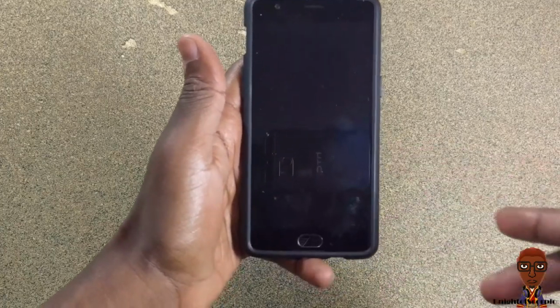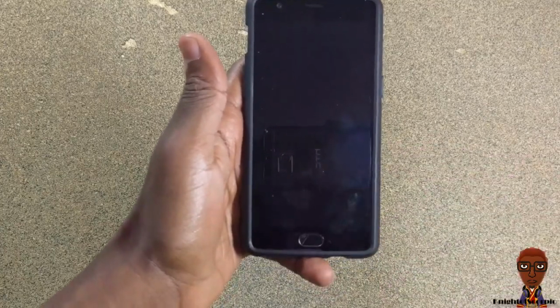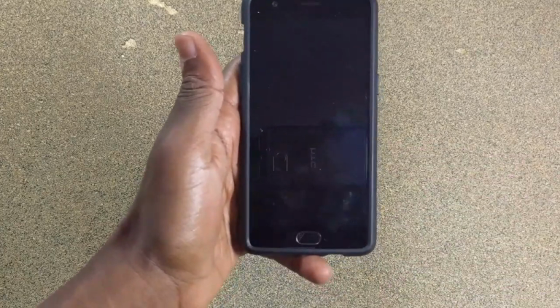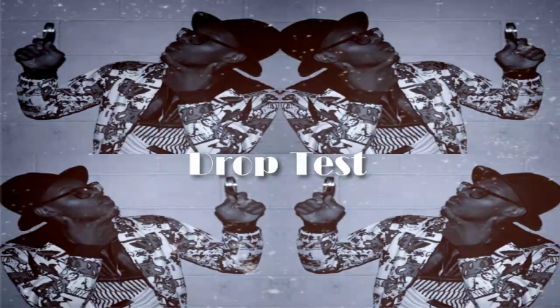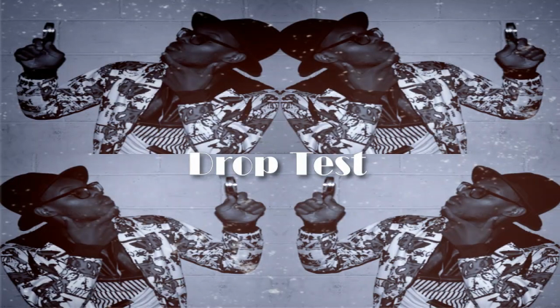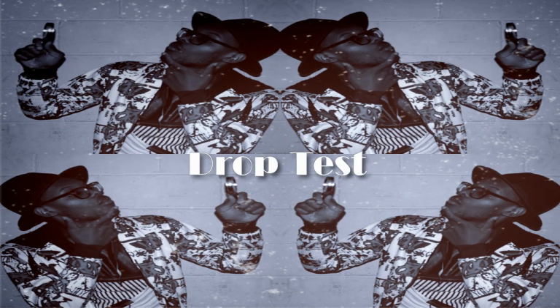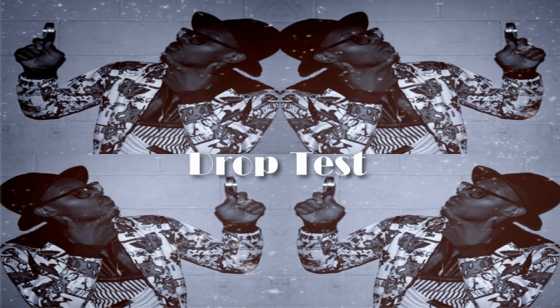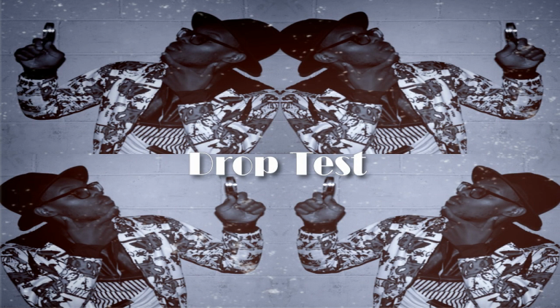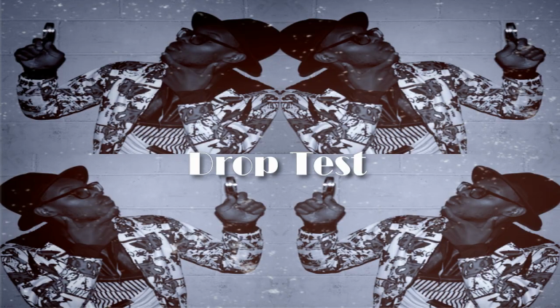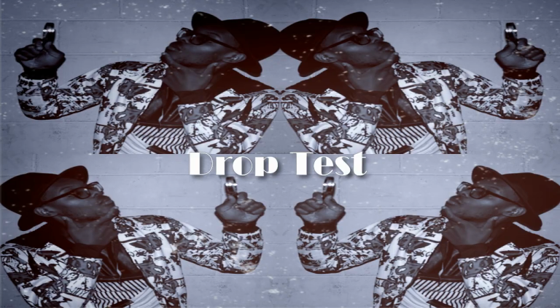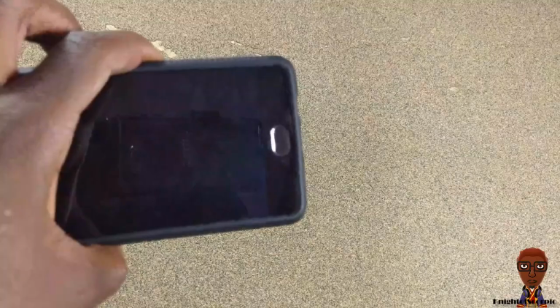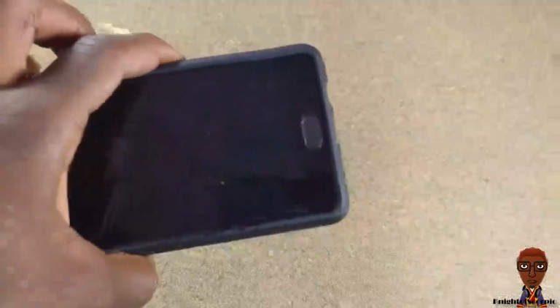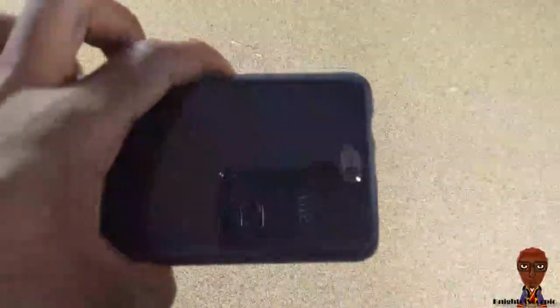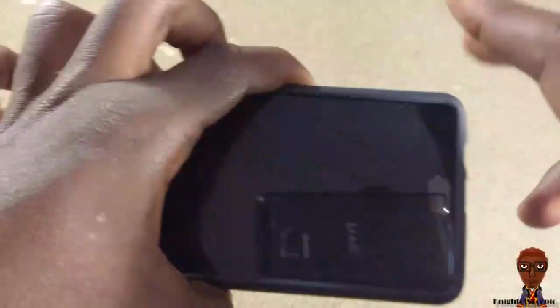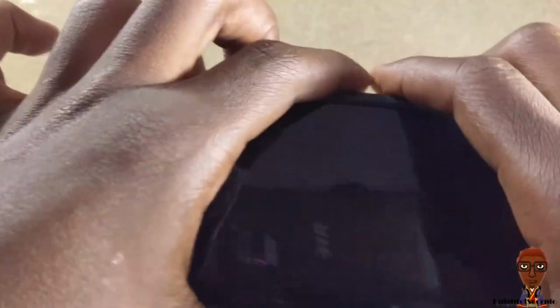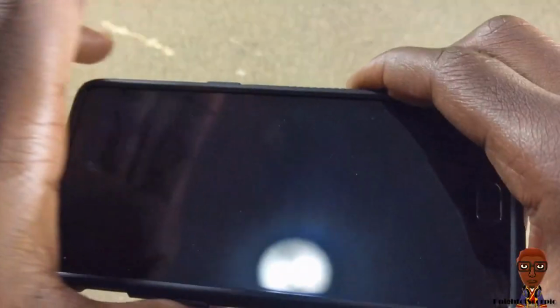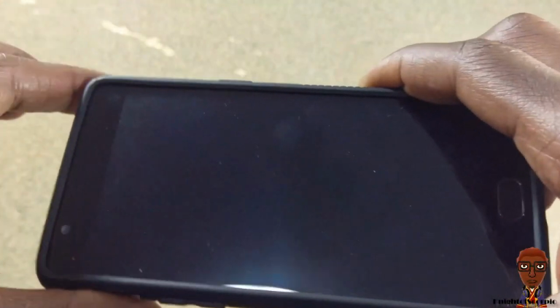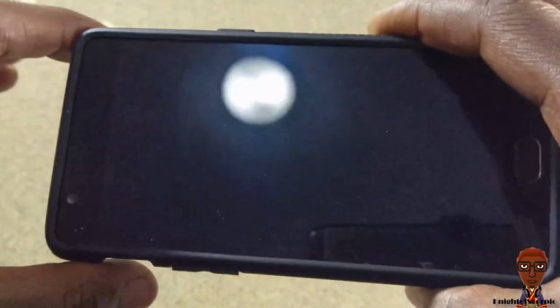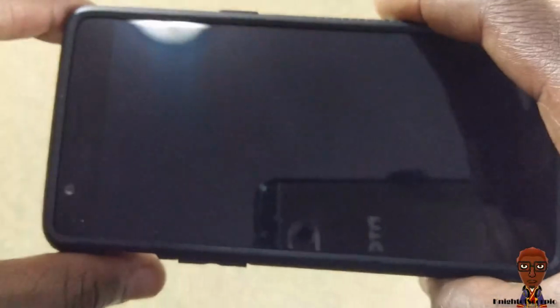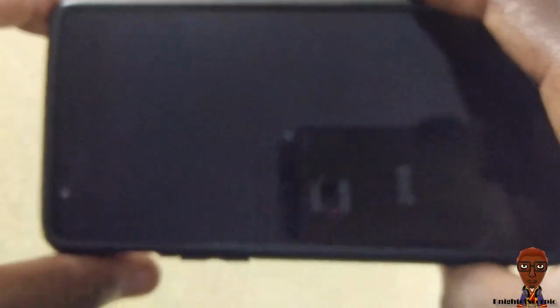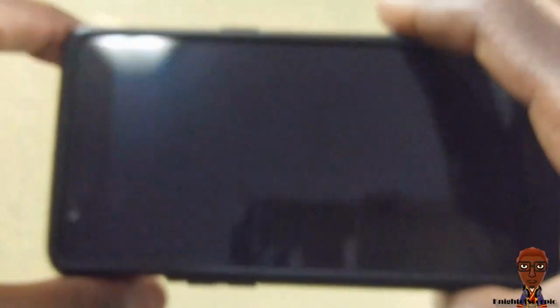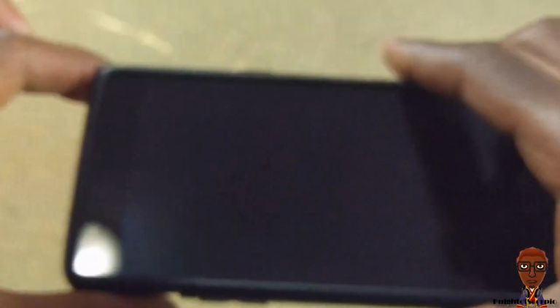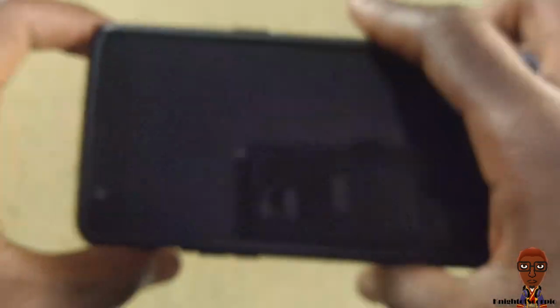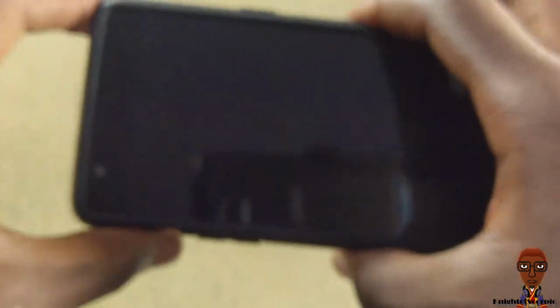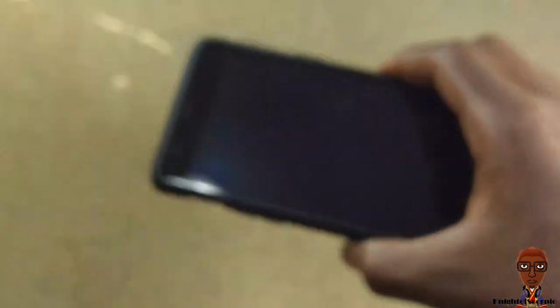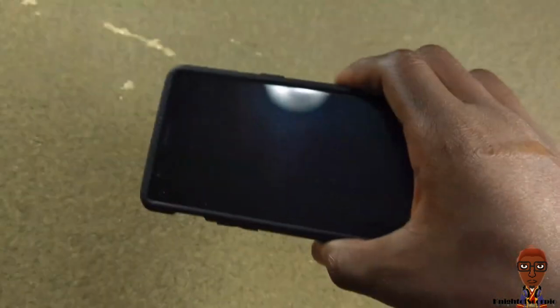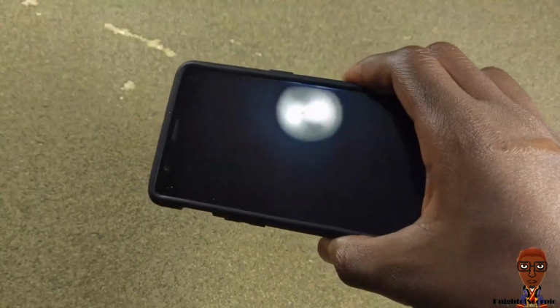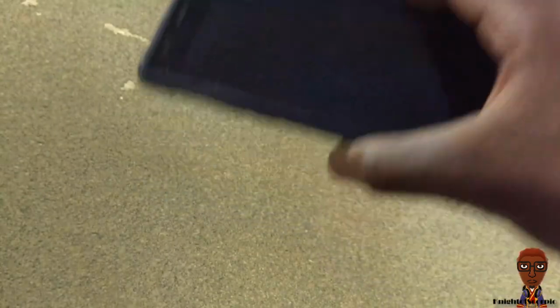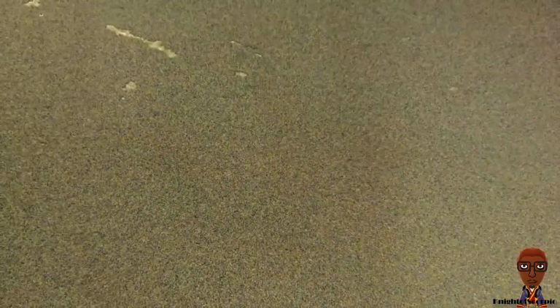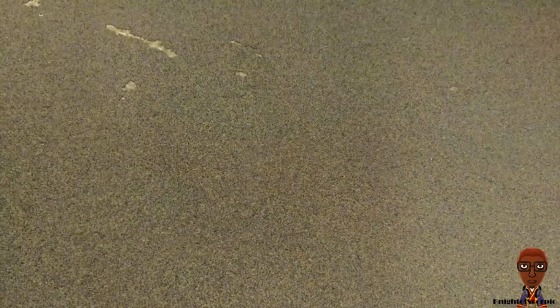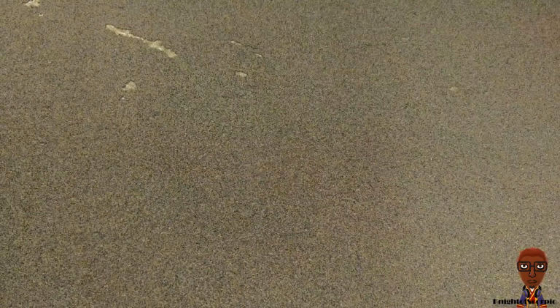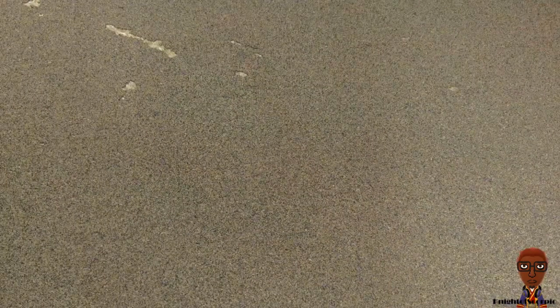I'm going to do a drop test on this surface from about three to six feet, and then I'm going to take it out of the case so you can see if it sustained any damages. Here it is.